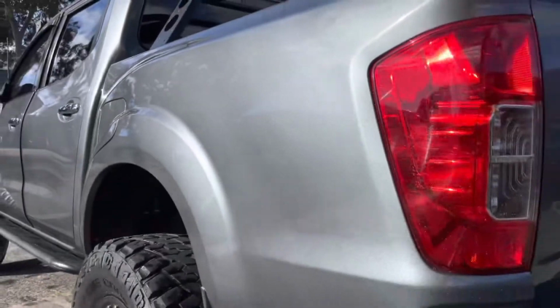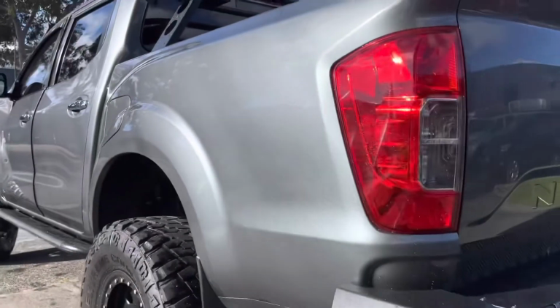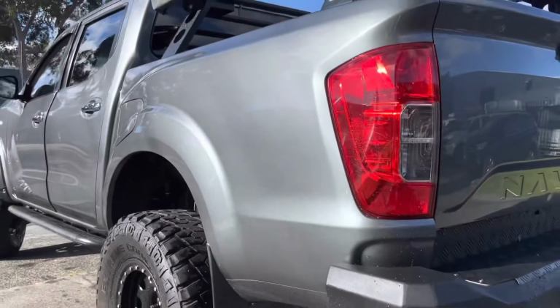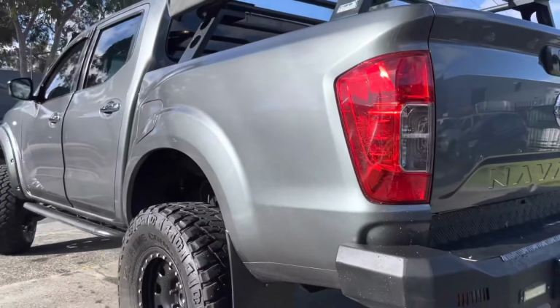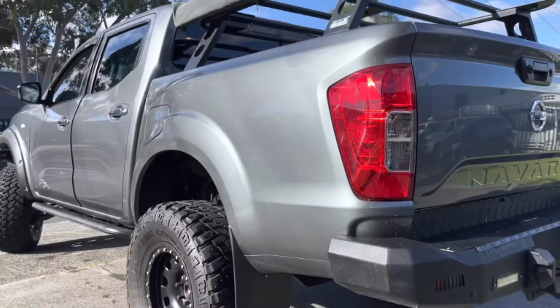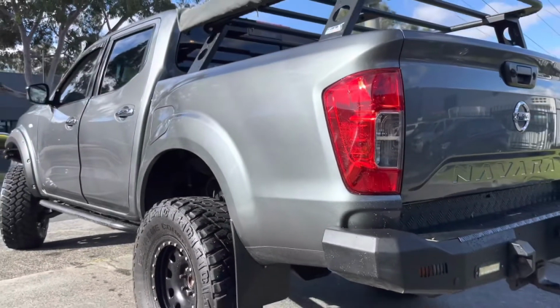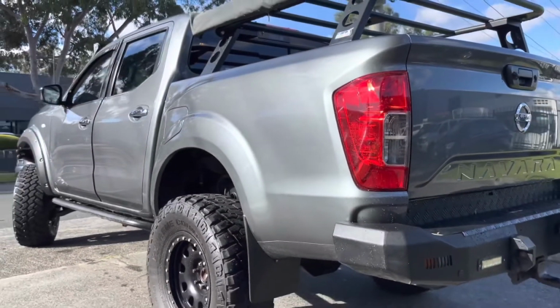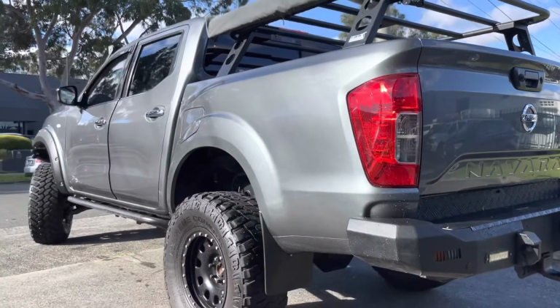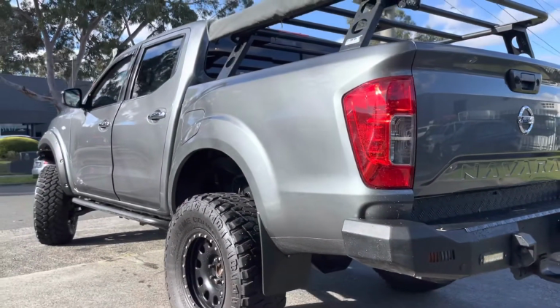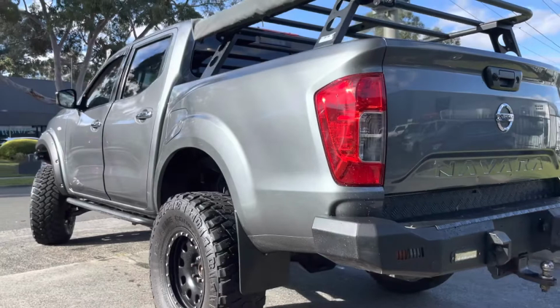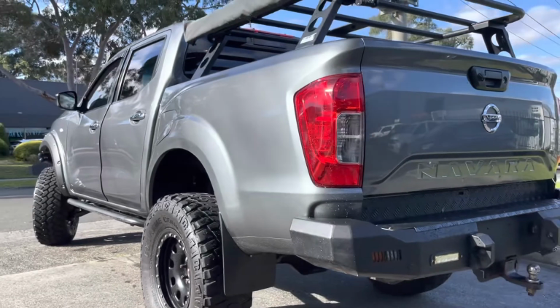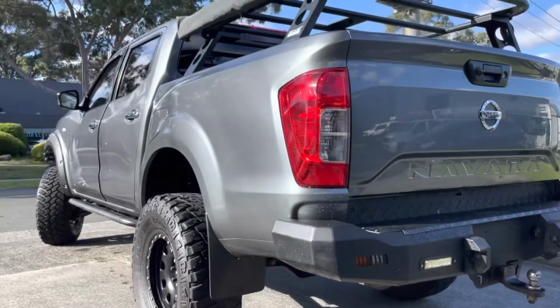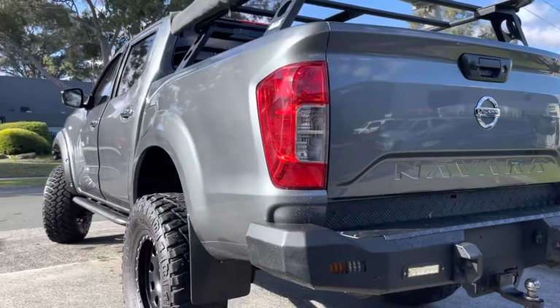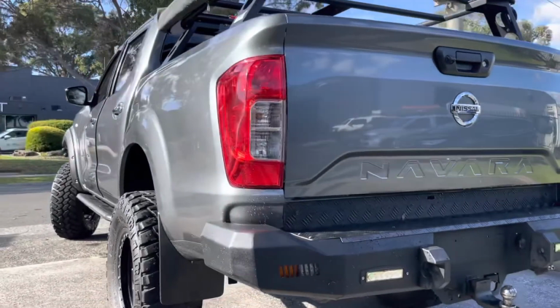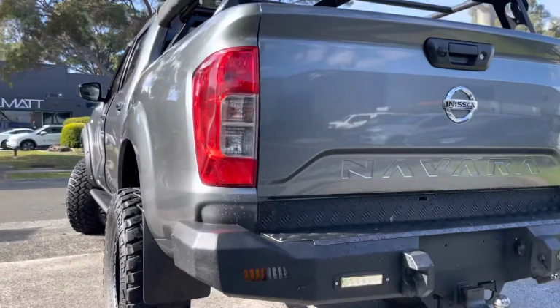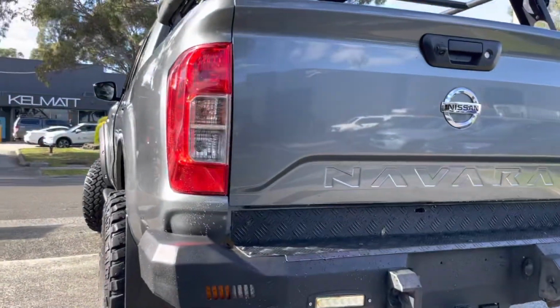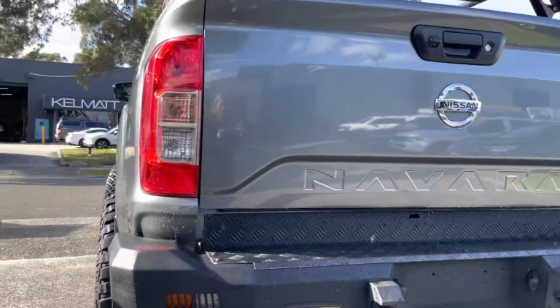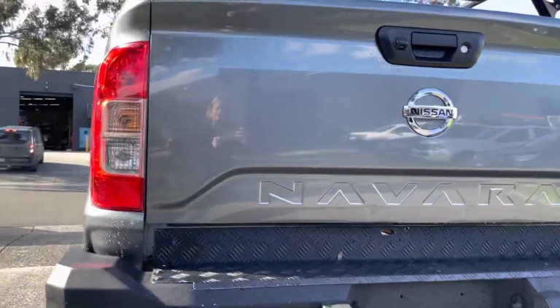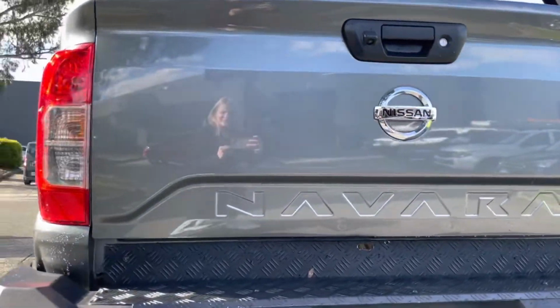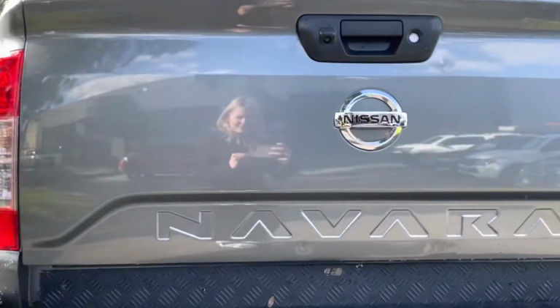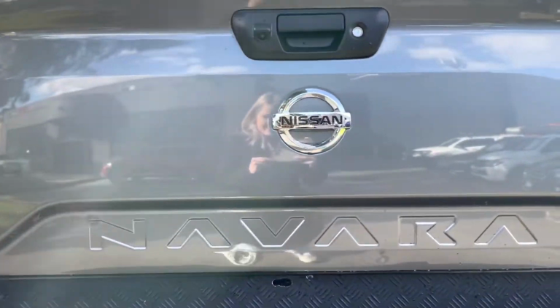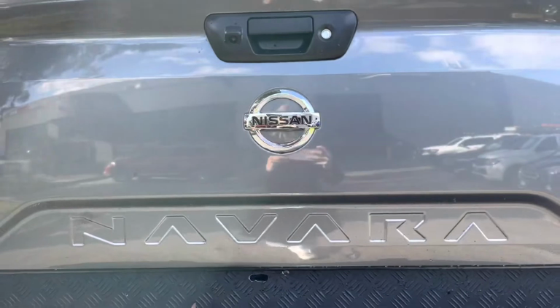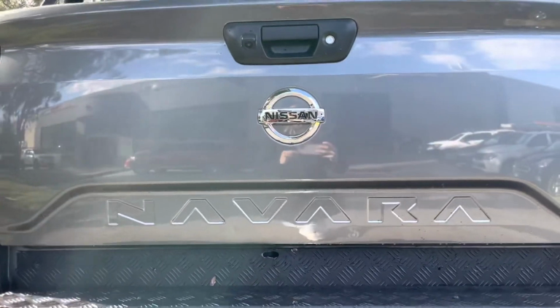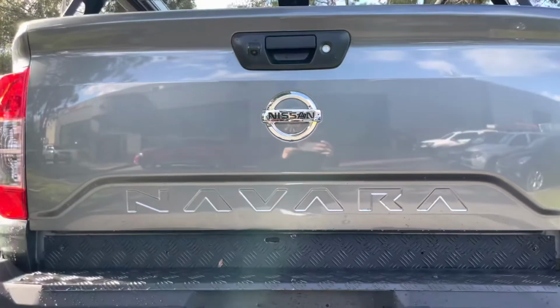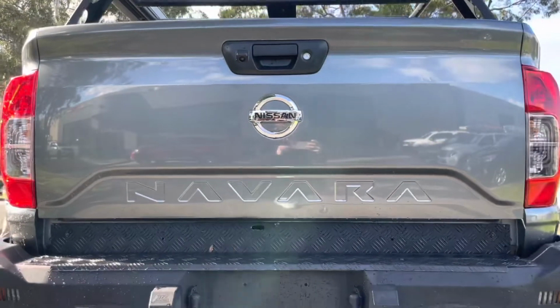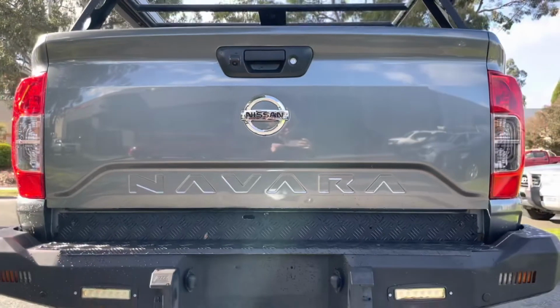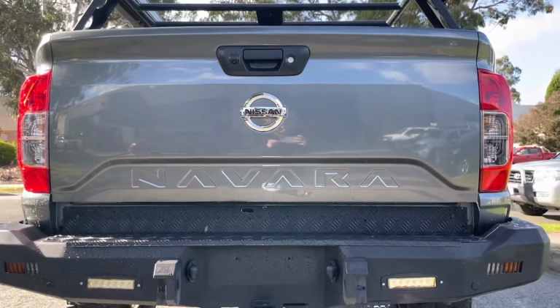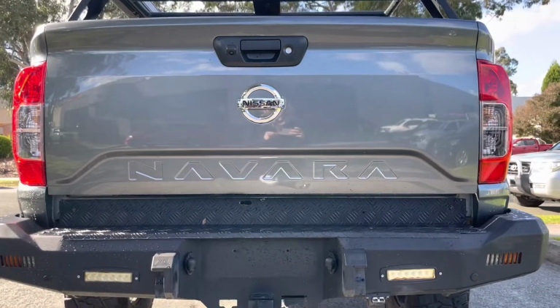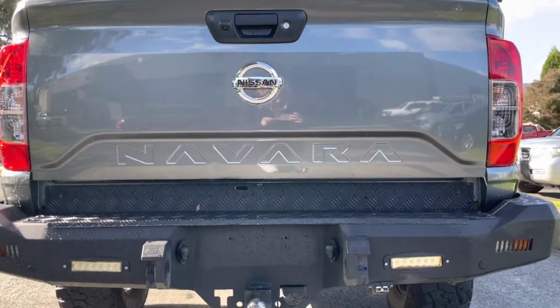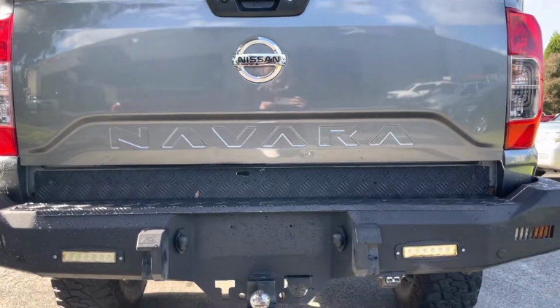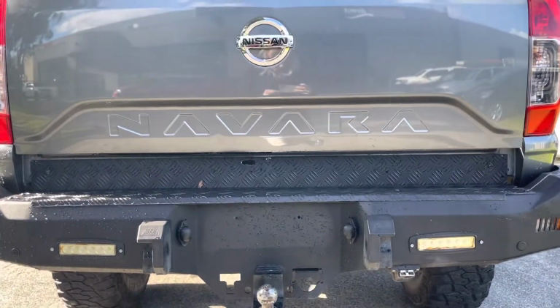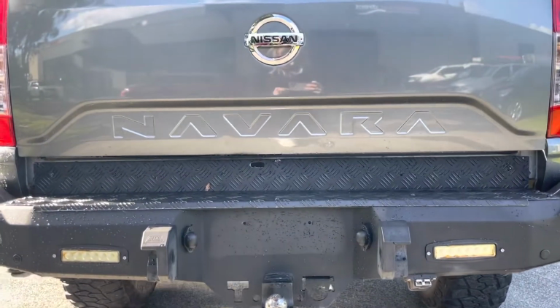Coming down the side there you can see the quality — it's really nicely kept. On the rear there it's got the full step storage which looks fantastic, that's very expensive to fit on. It's got the extensive rear bar step up.